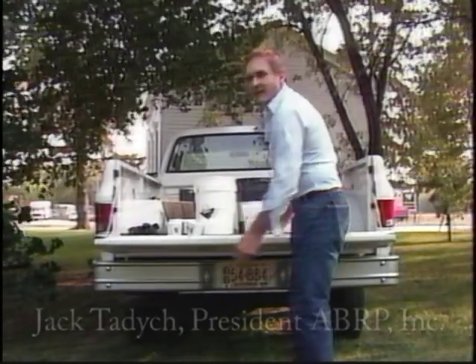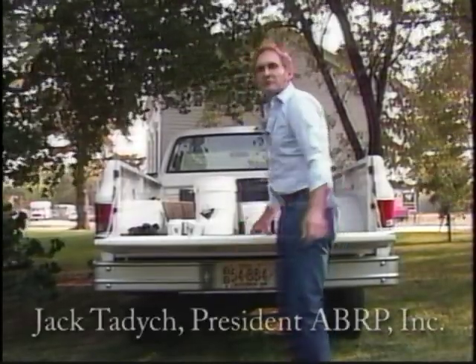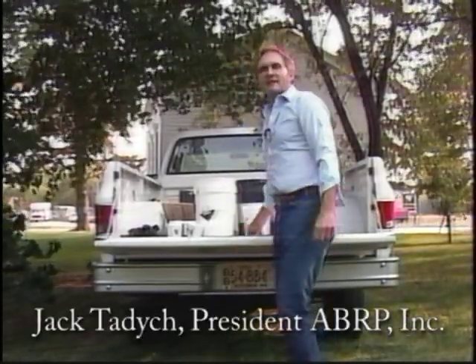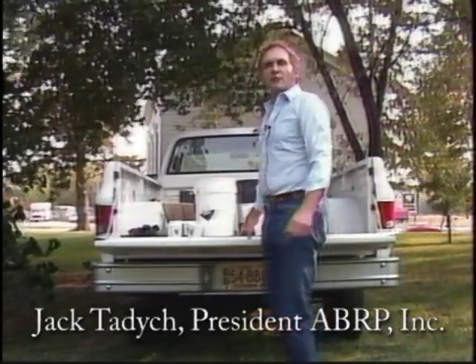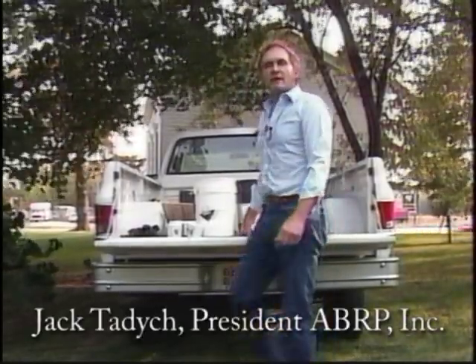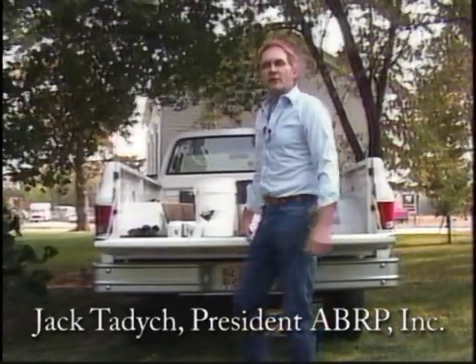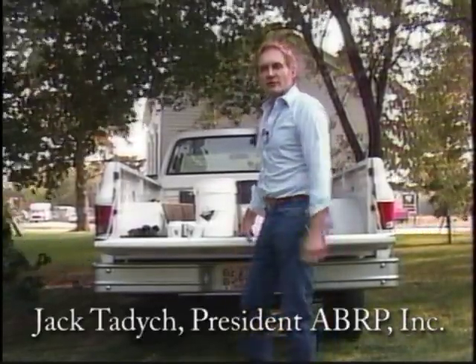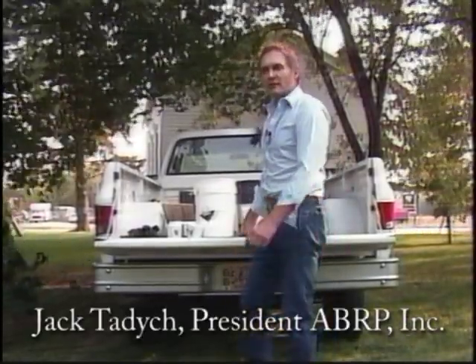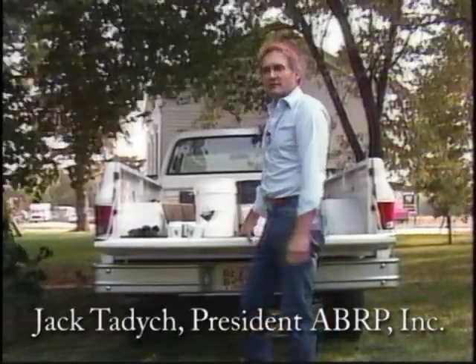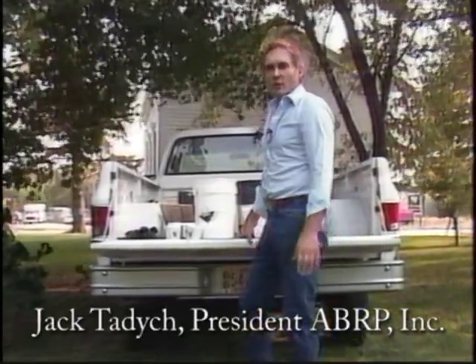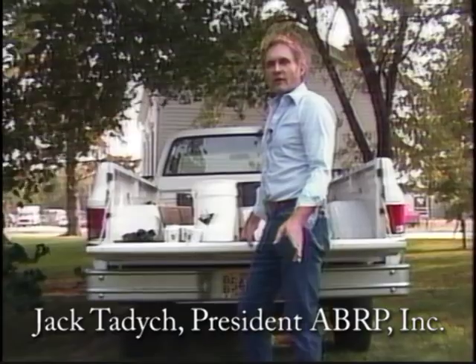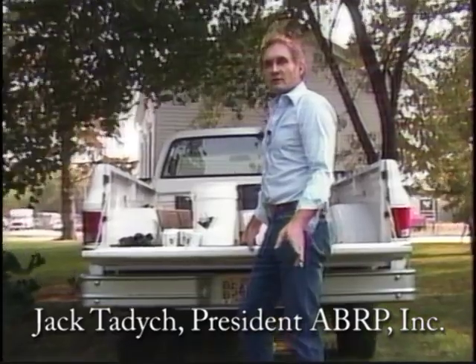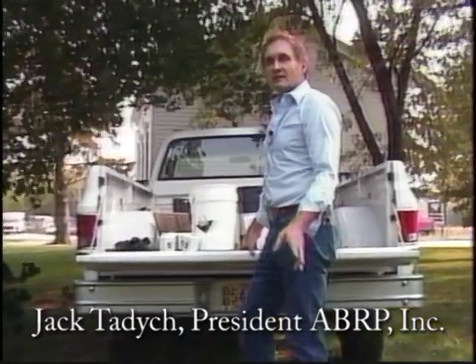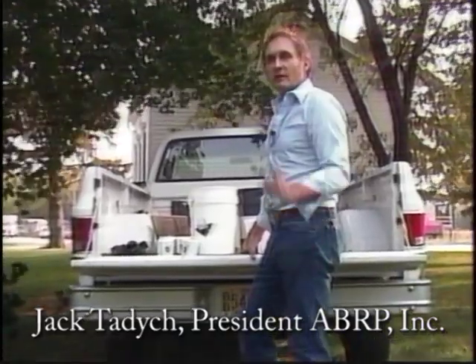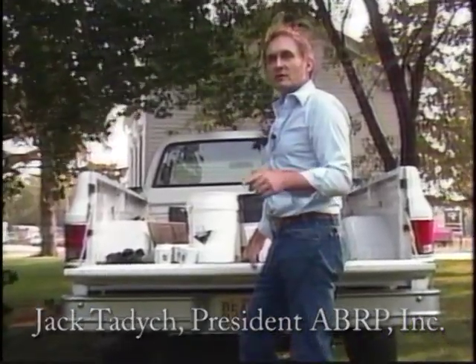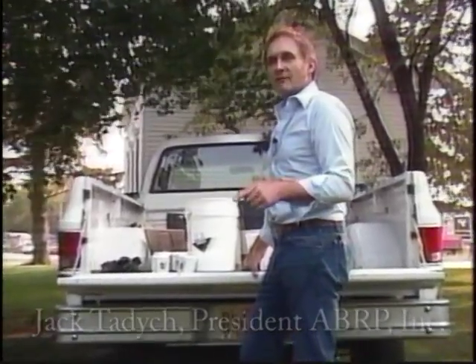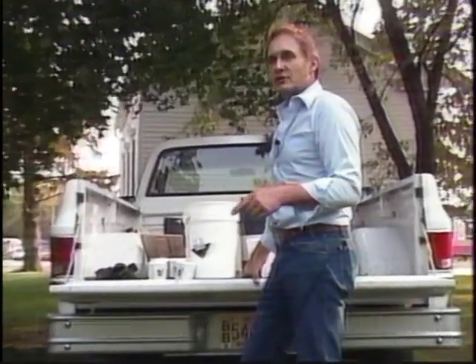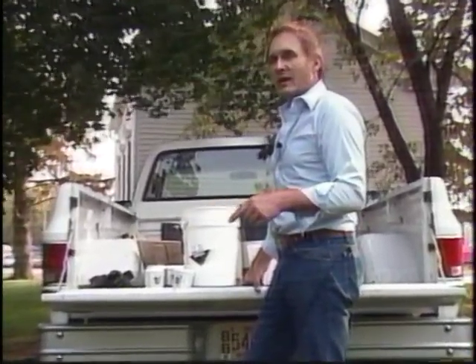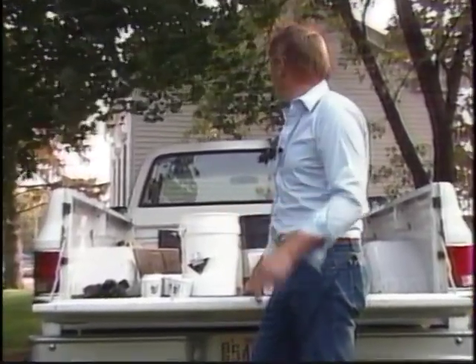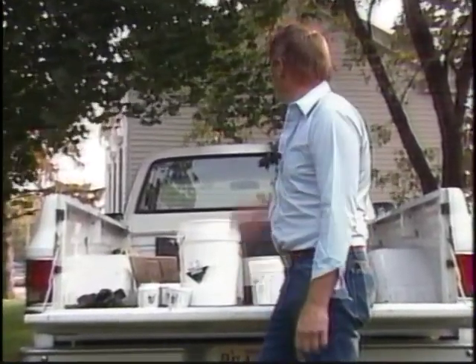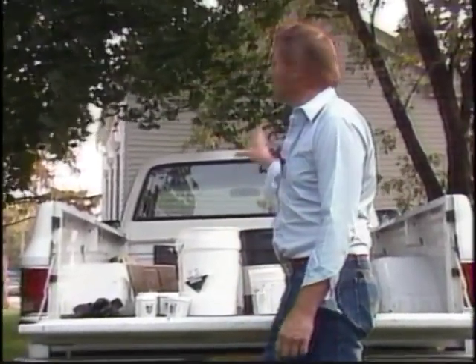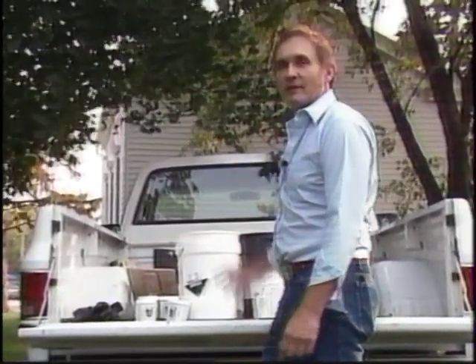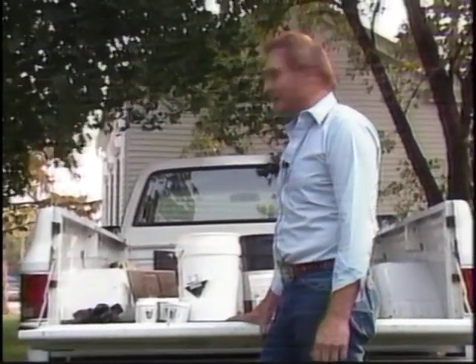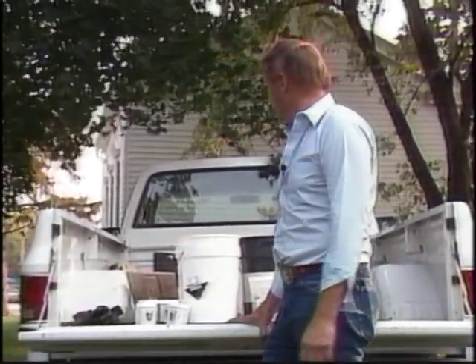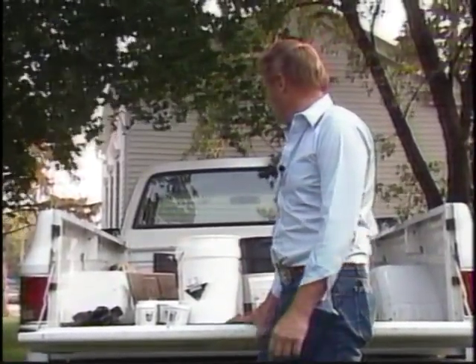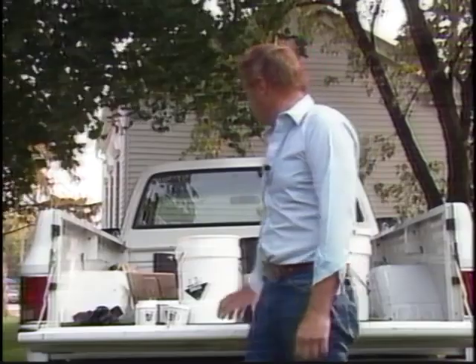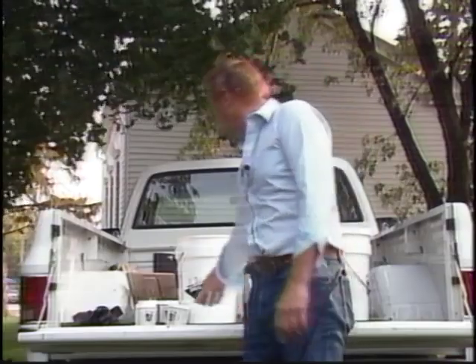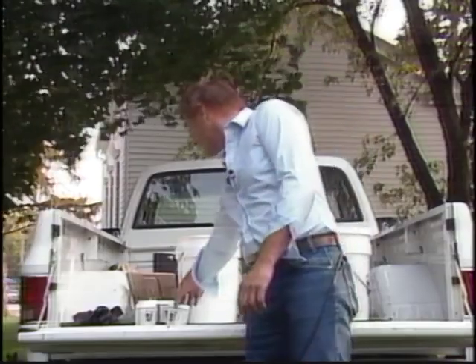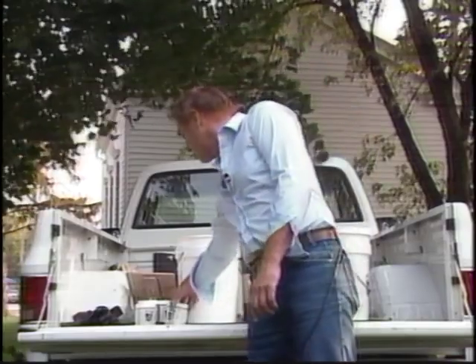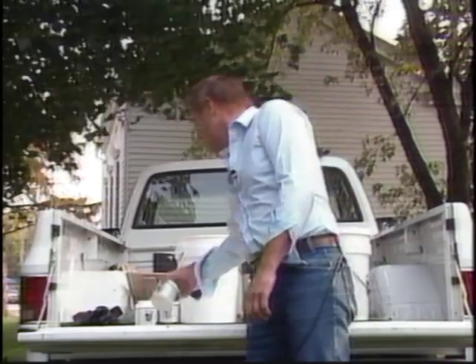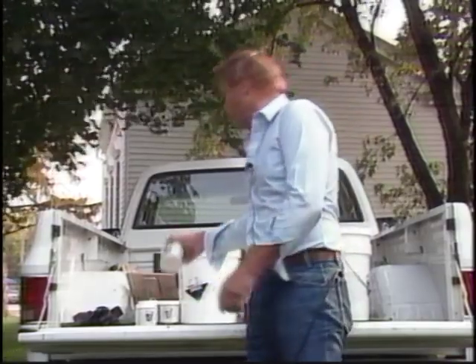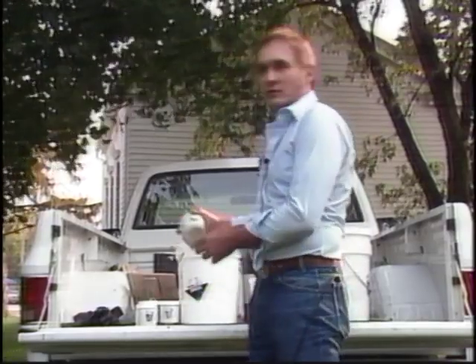Hi, I'm Jack Tadish for American Building Restoration Products. We're in Franklin, Wisconsin at one of the oldest landmark churches we have here. This is a historical landmark, and today we're going to show you how to use our Grip and Strip paint removers.